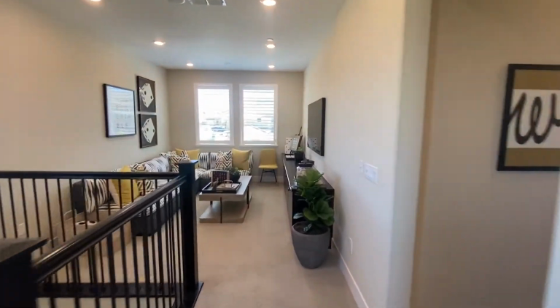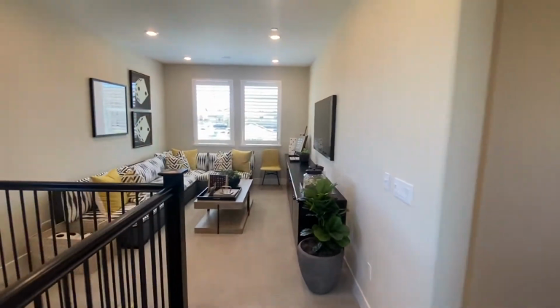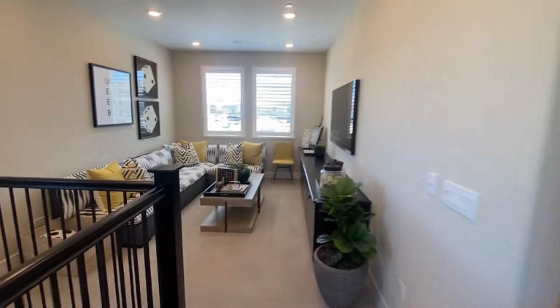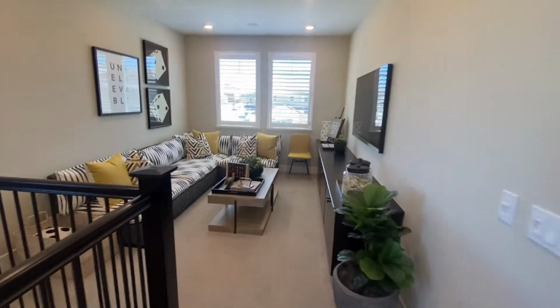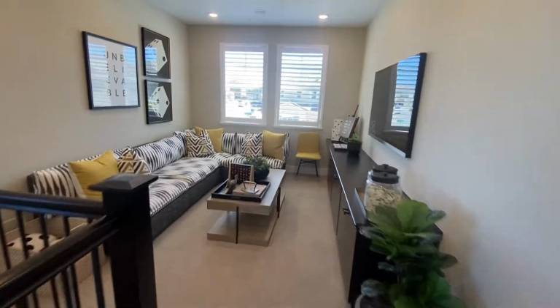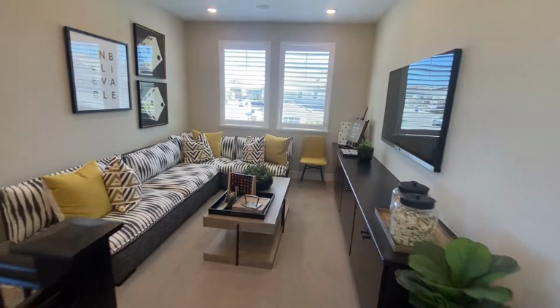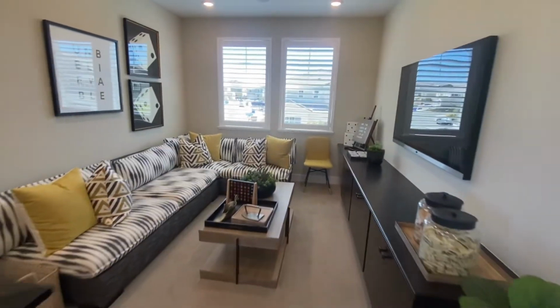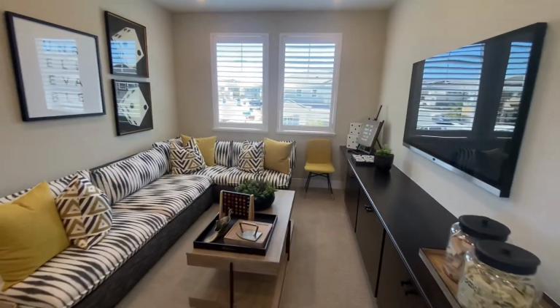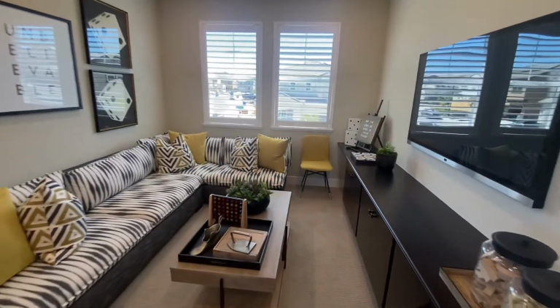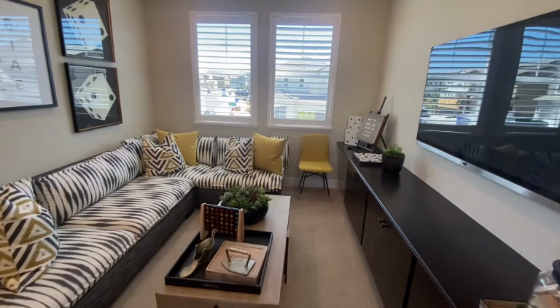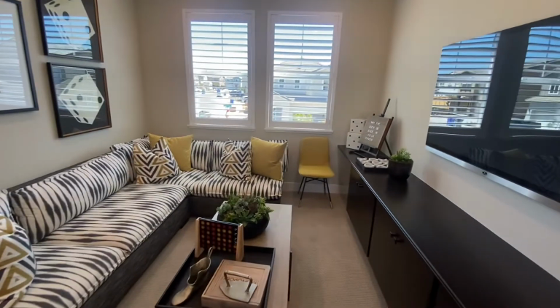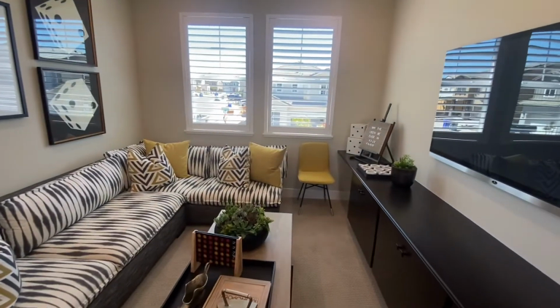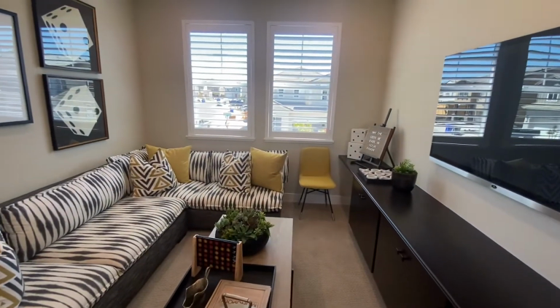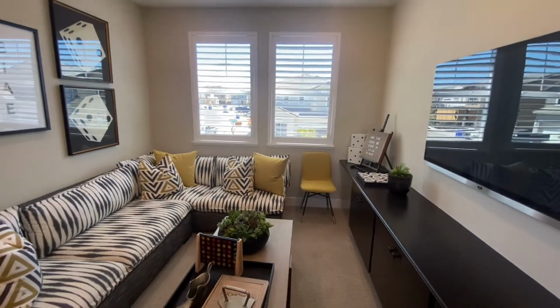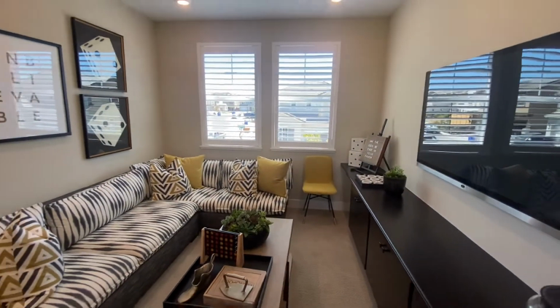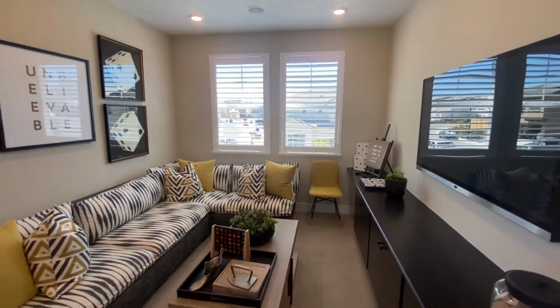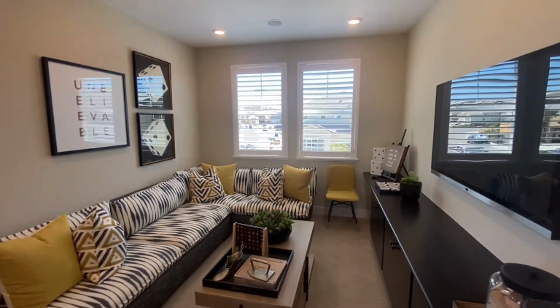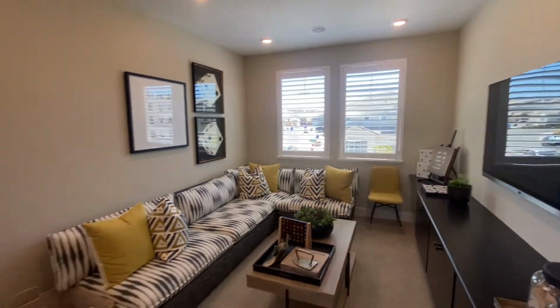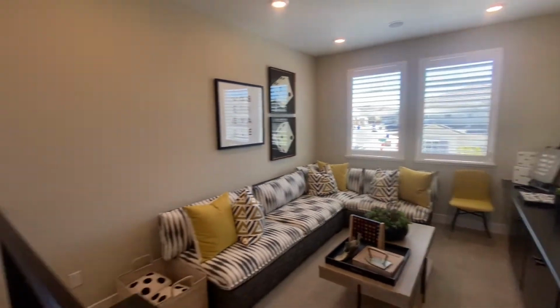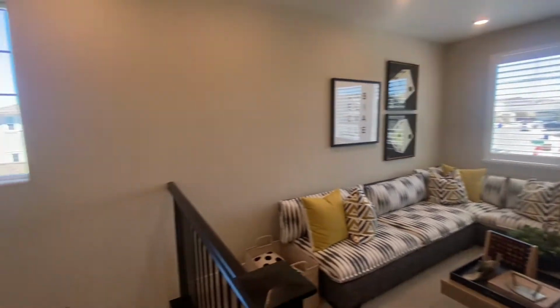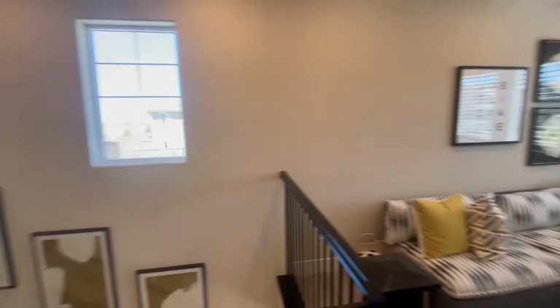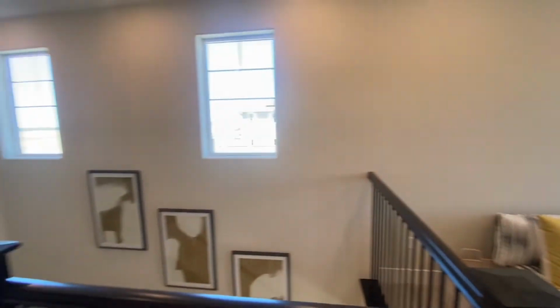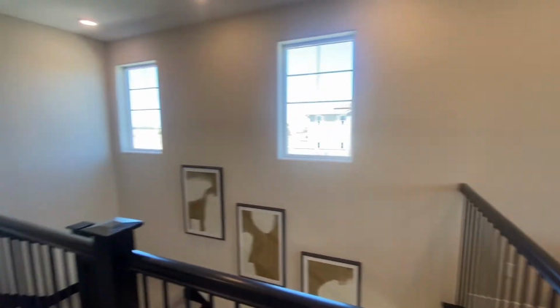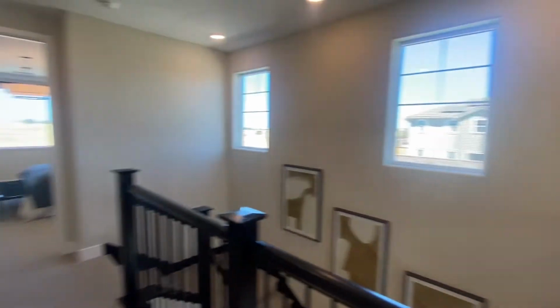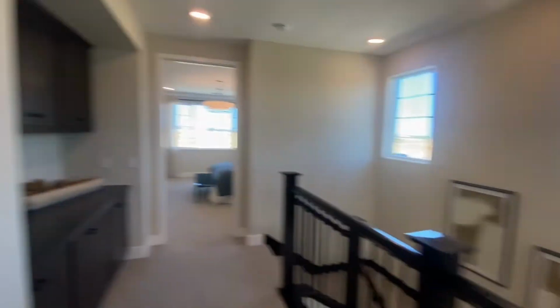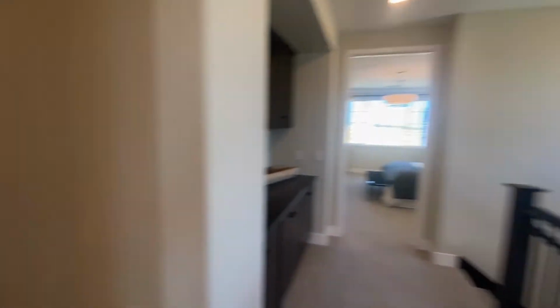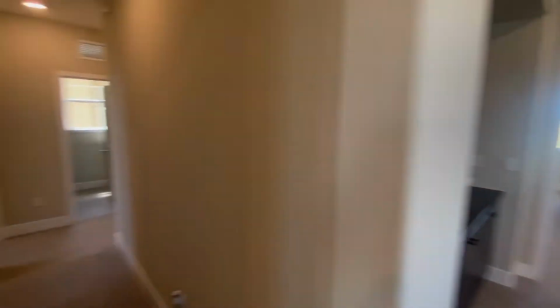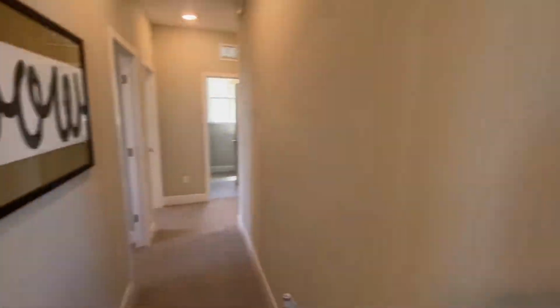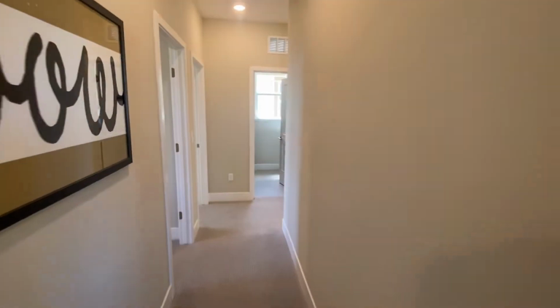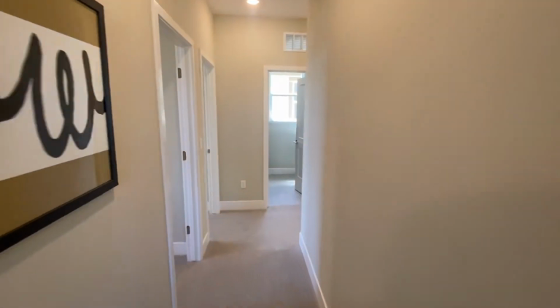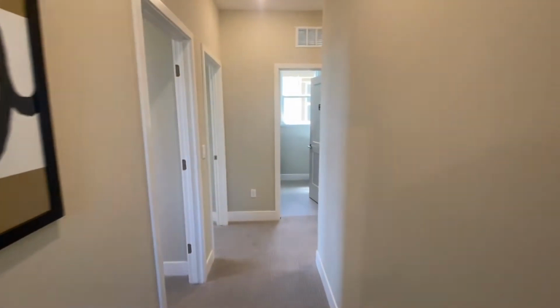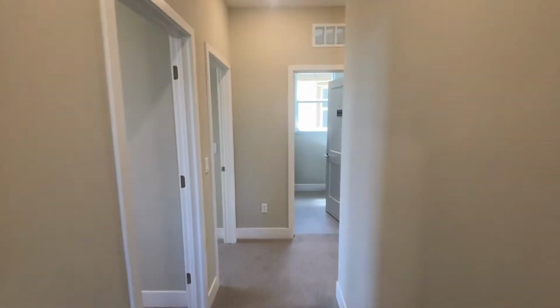Going on over to the loft — a good size area to do movie nights, have the kids play, use as a play area, or a place to do homework. It's a really cool feature.